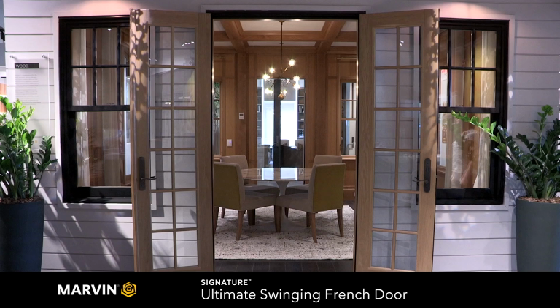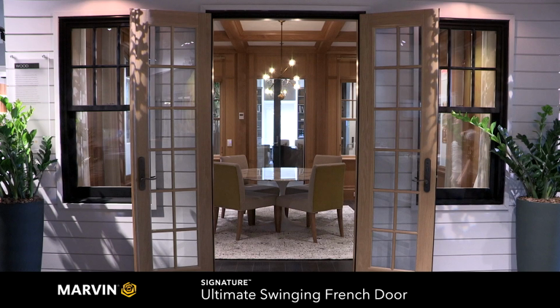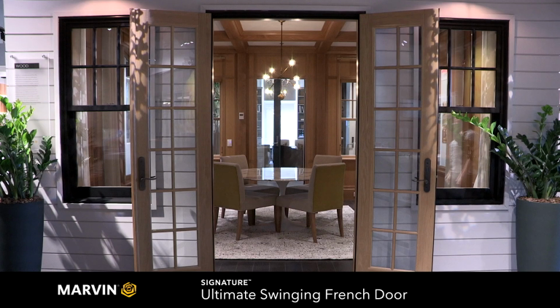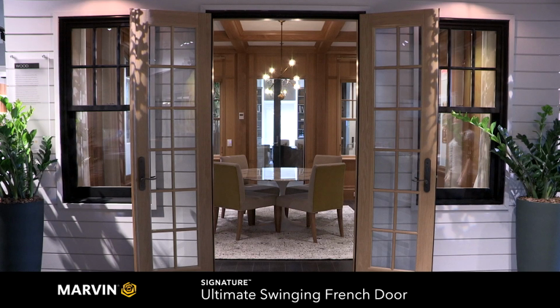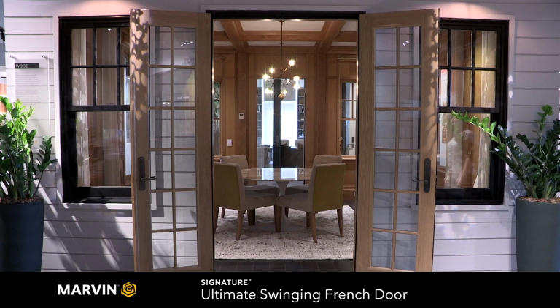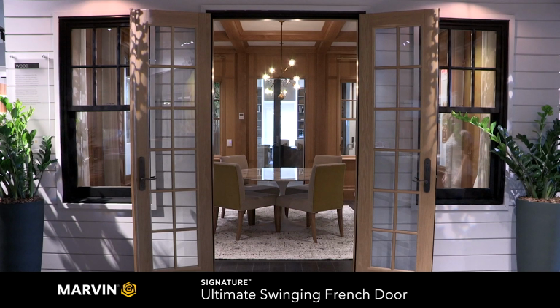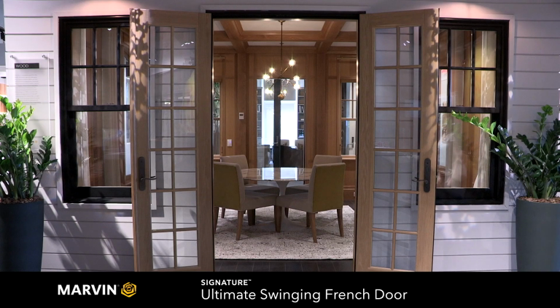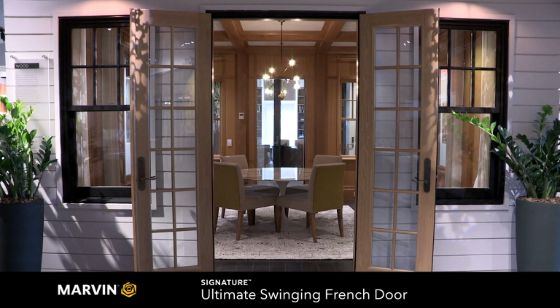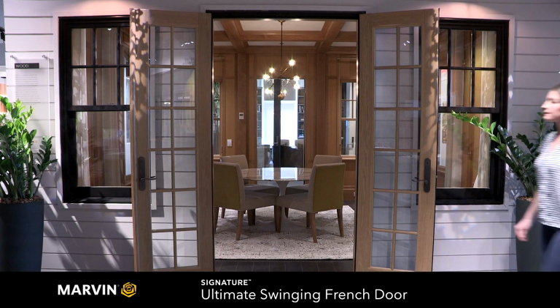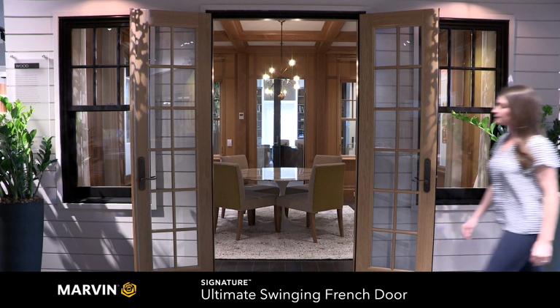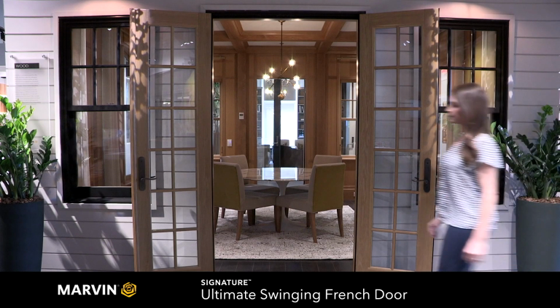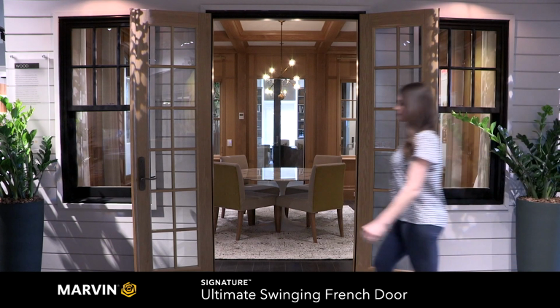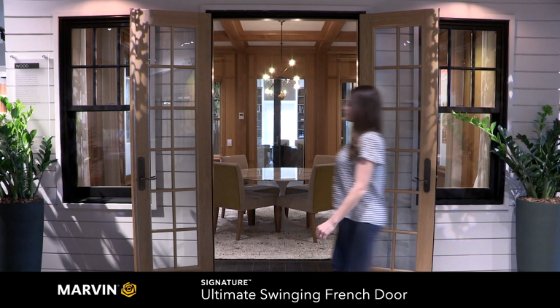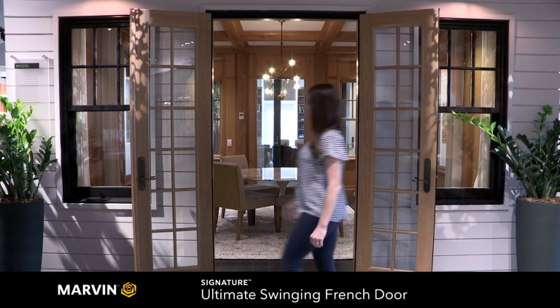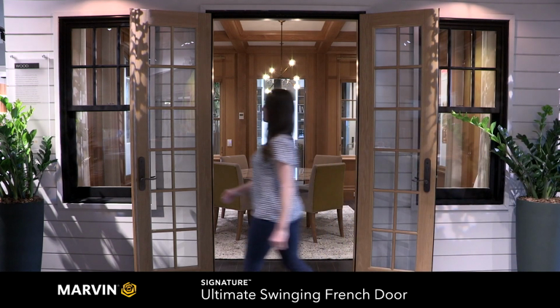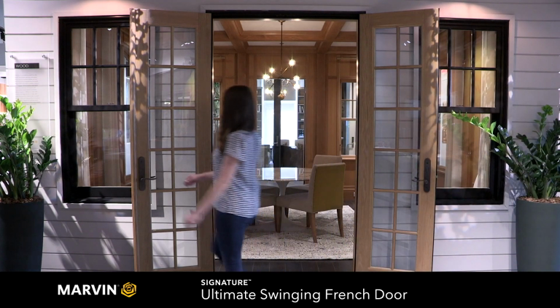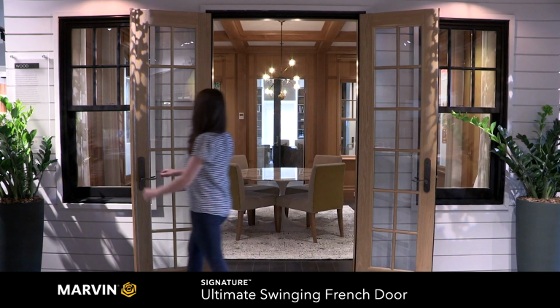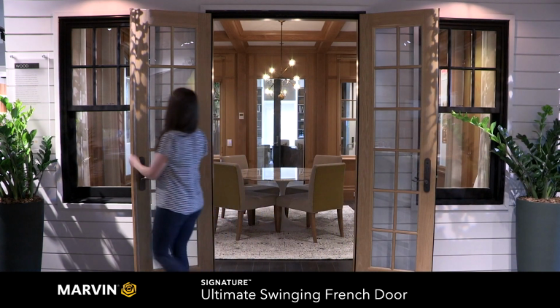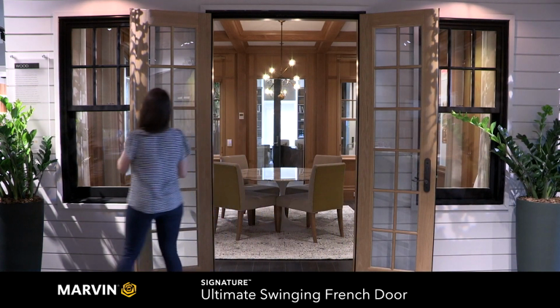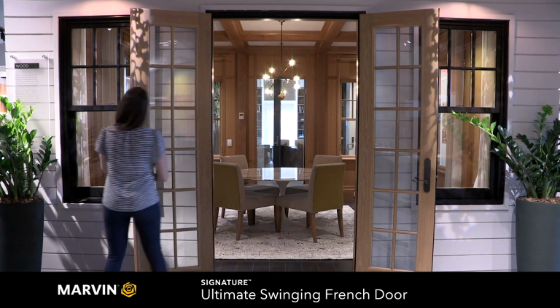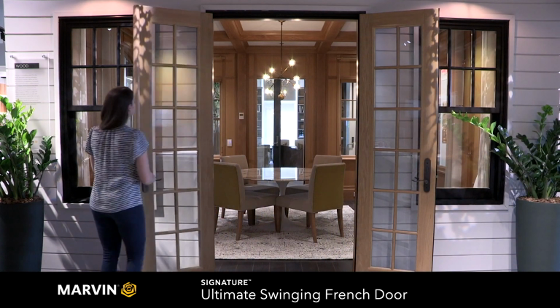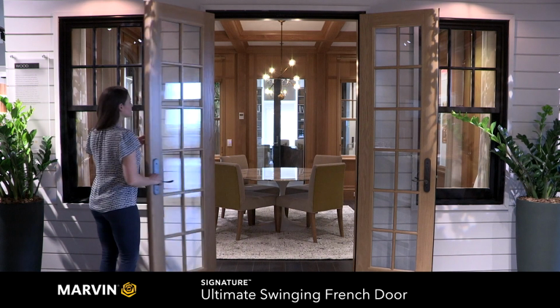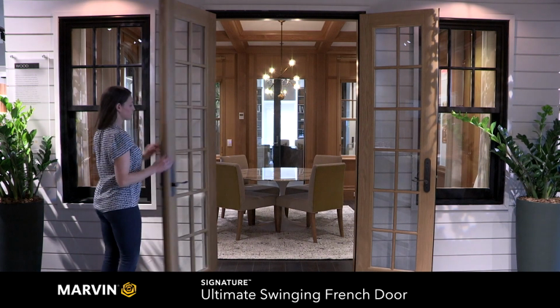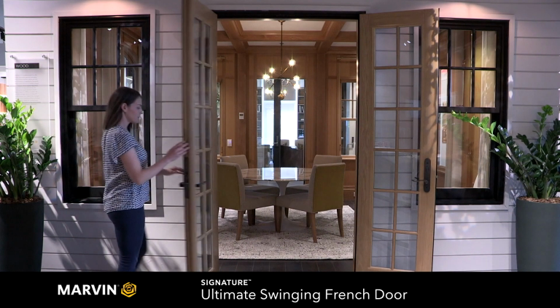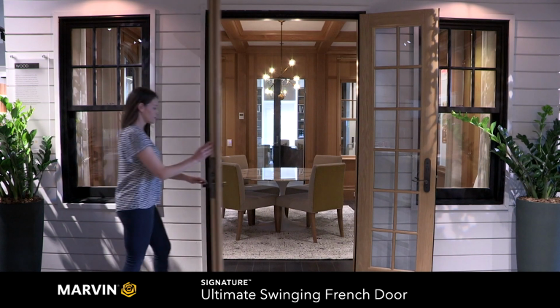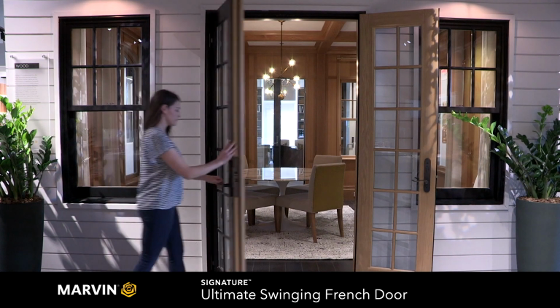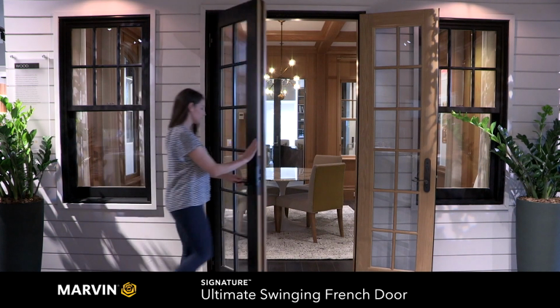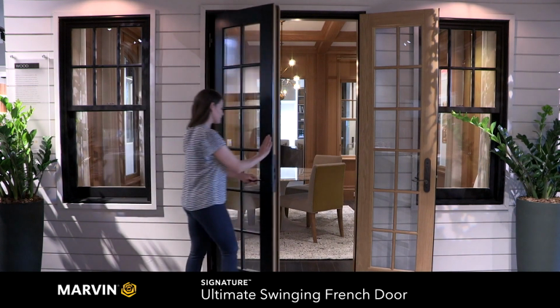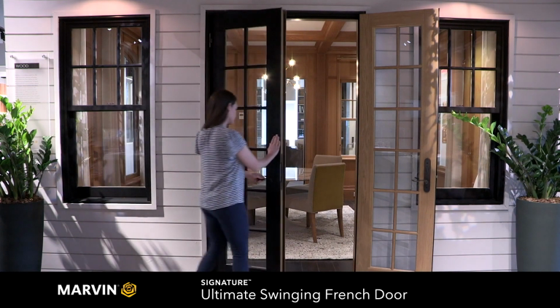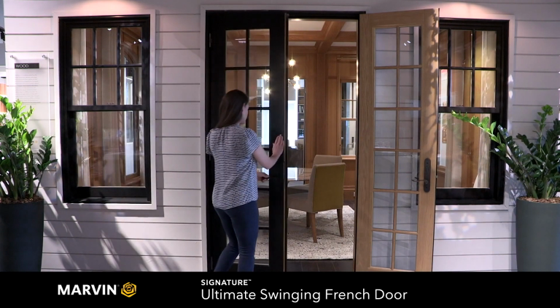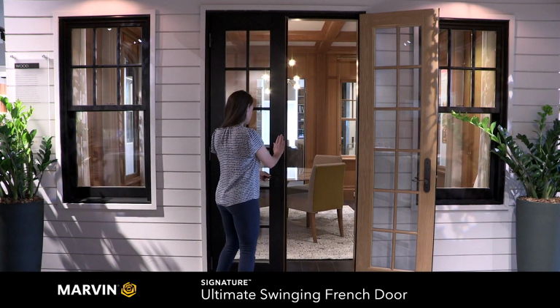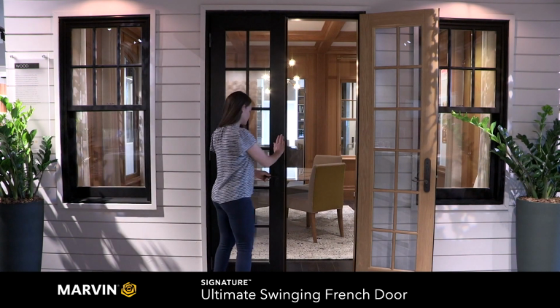This hinged style door opens completely with no need for a center post. To close and lock, close the inactive panel first.